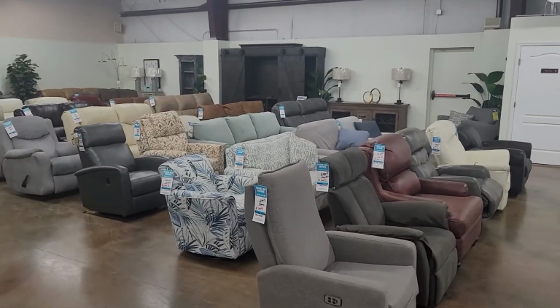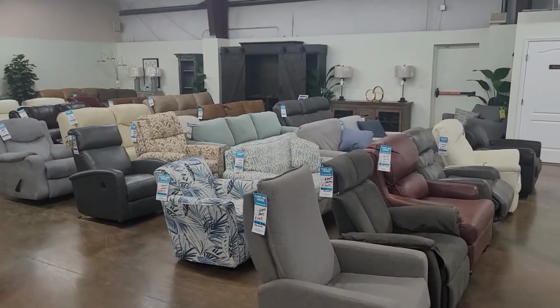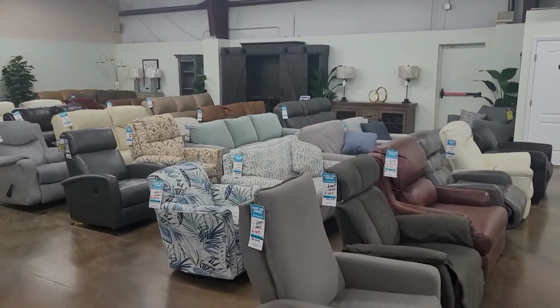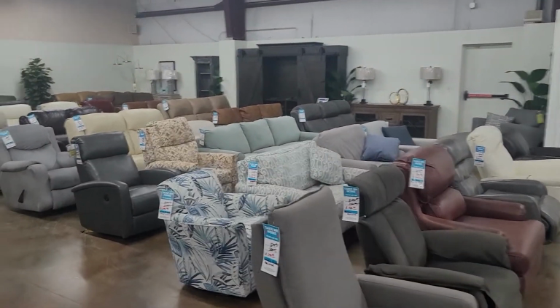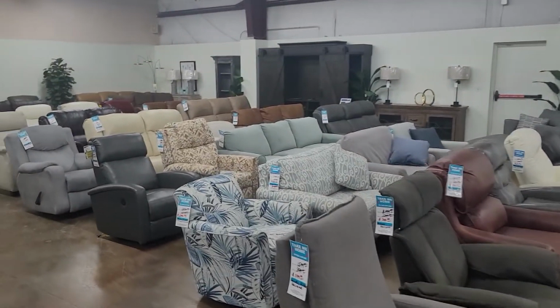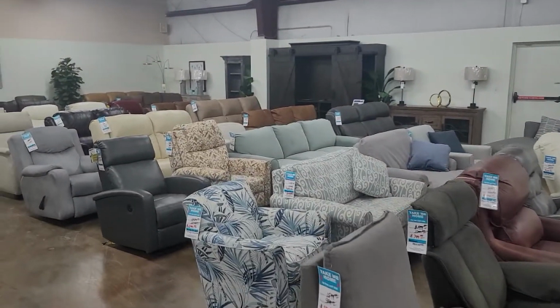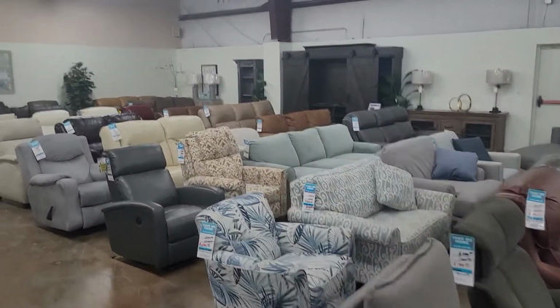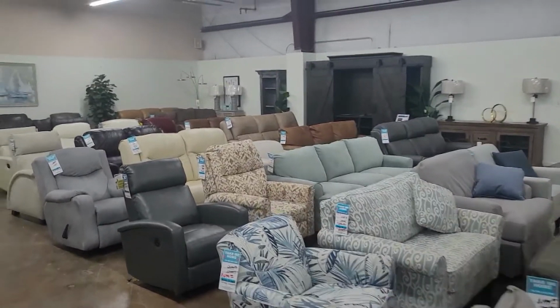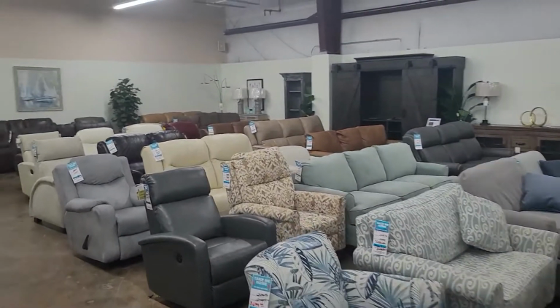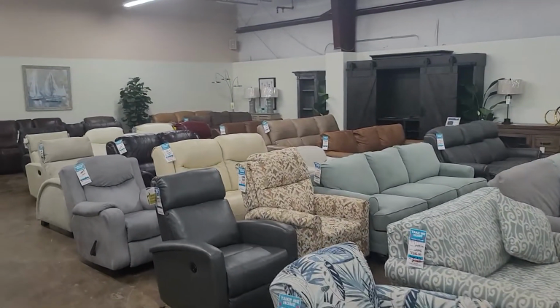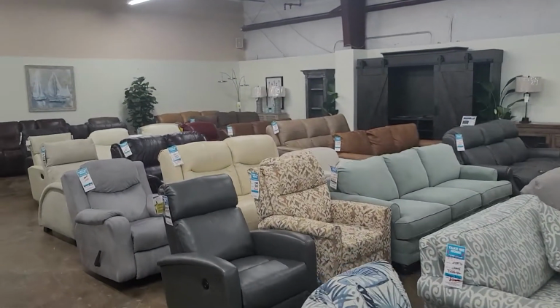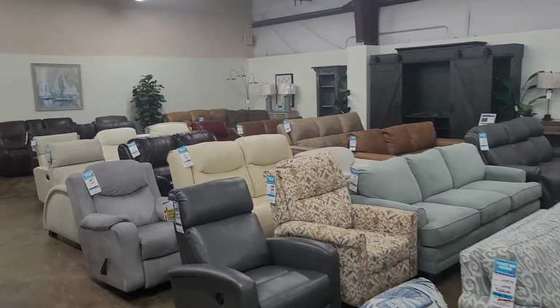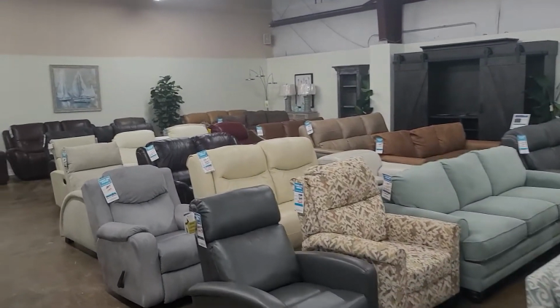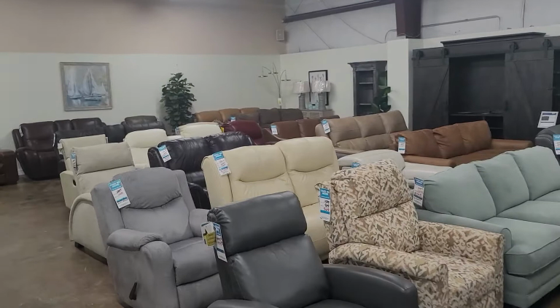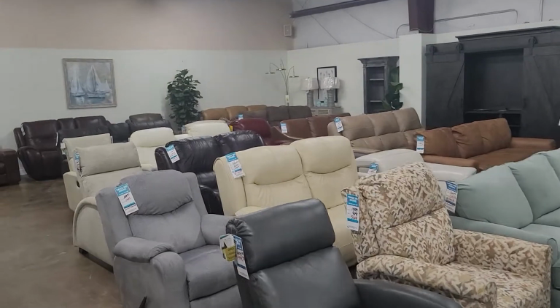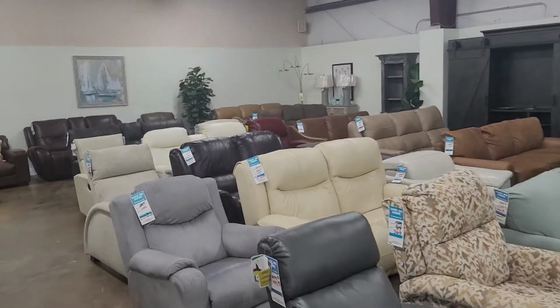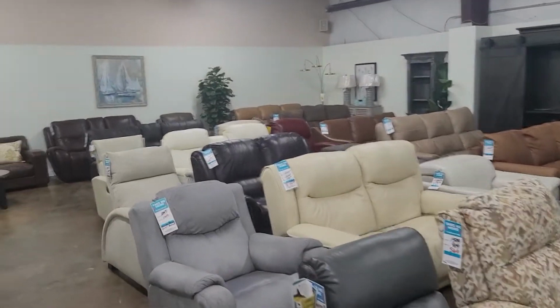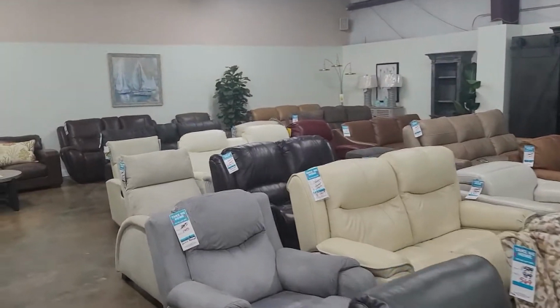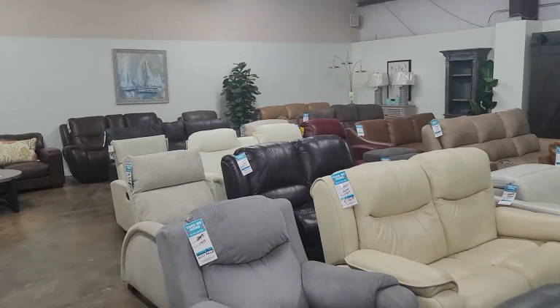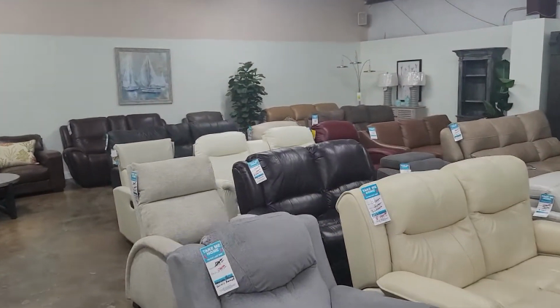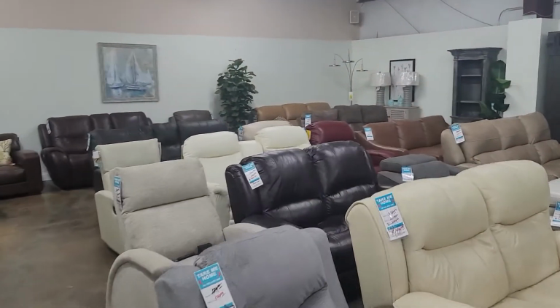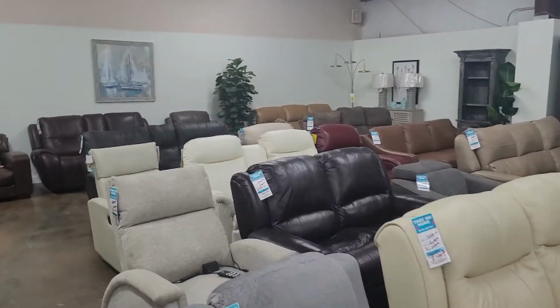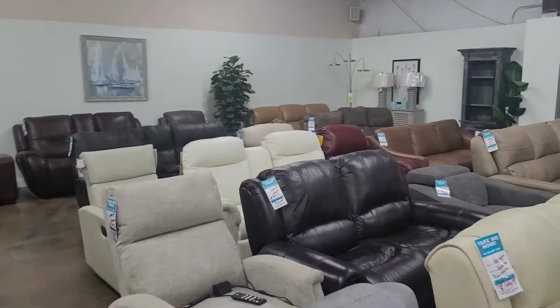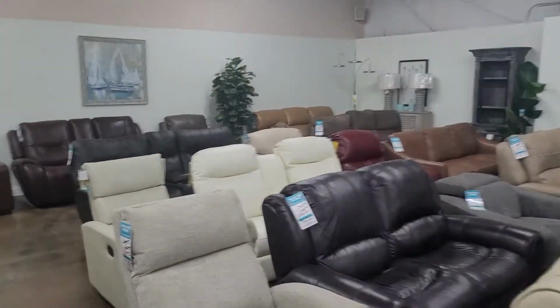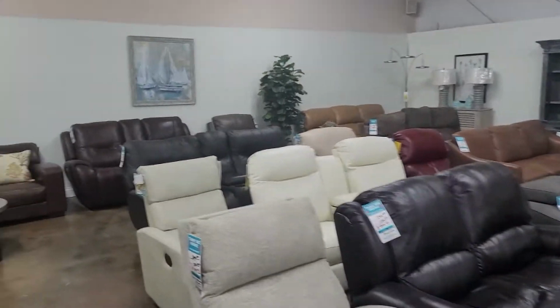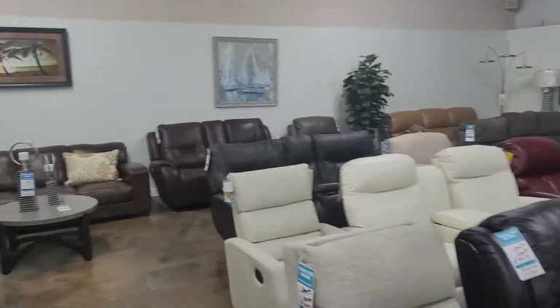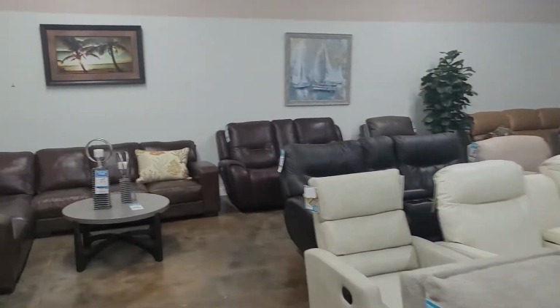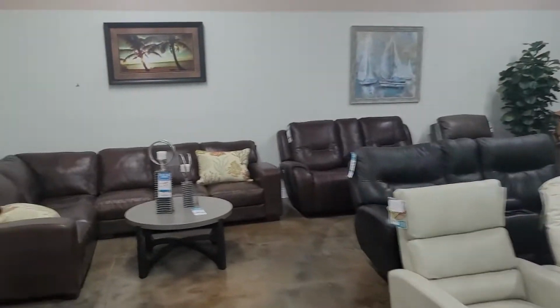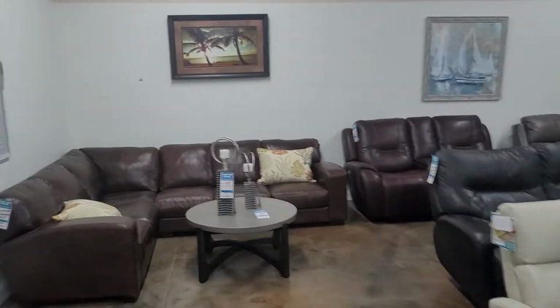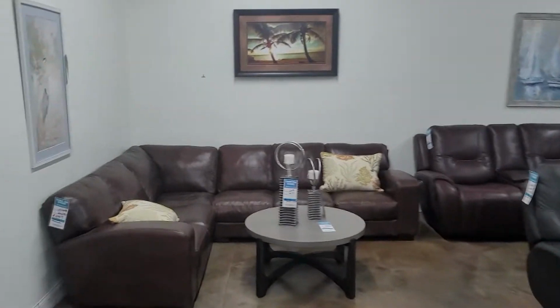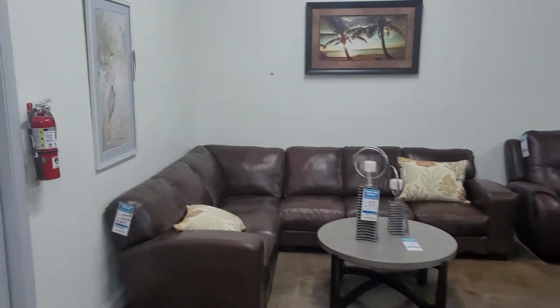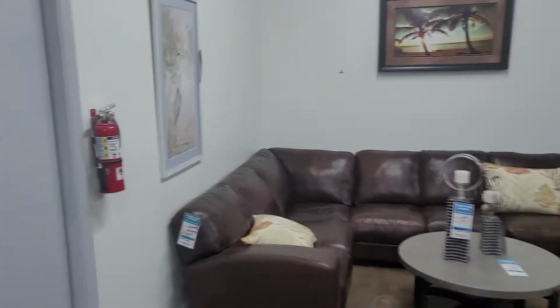Anything you see here that has a blue tag on it is heavily discounted and is ready to go immediately.